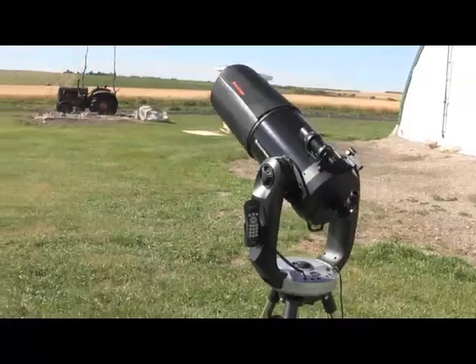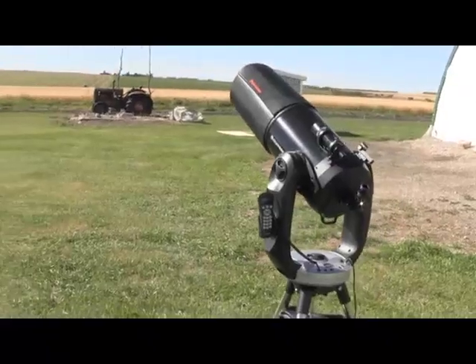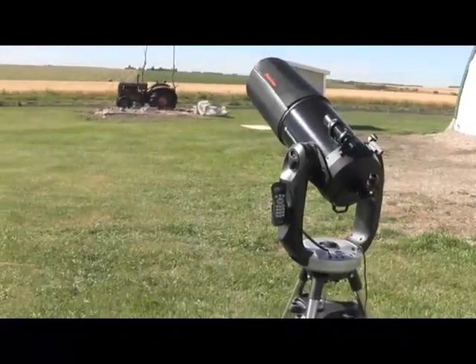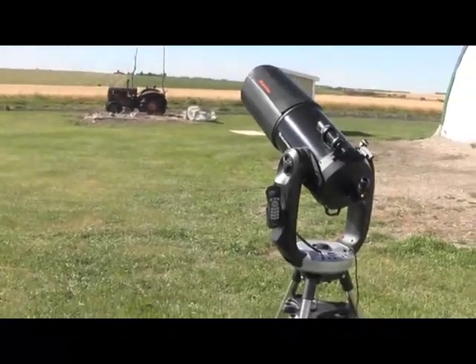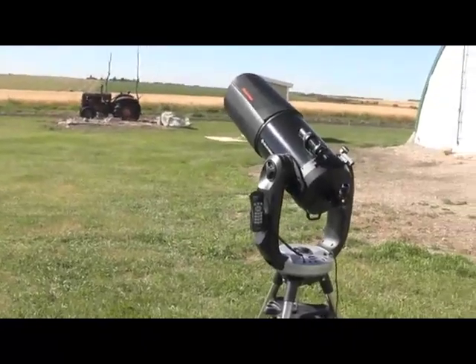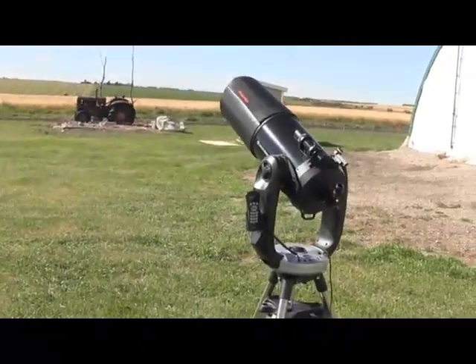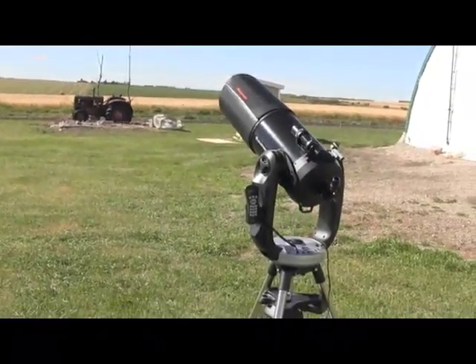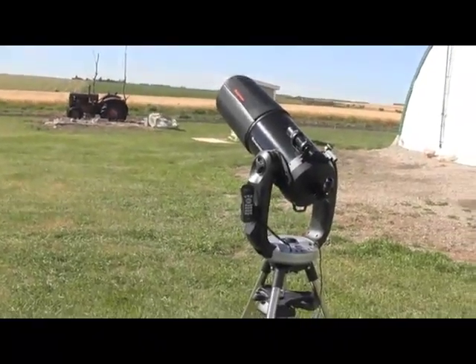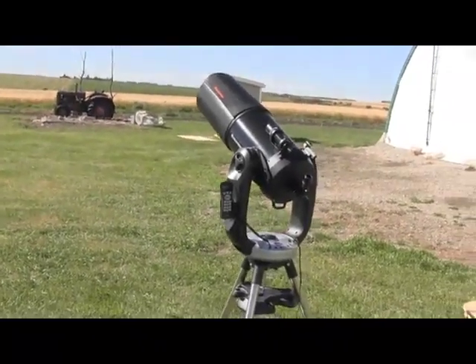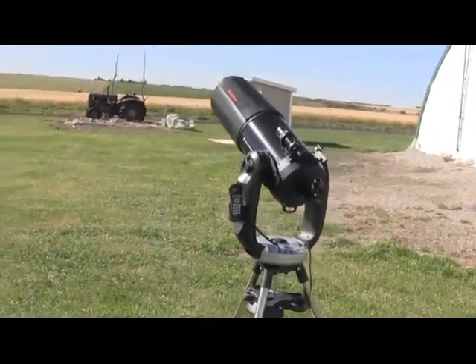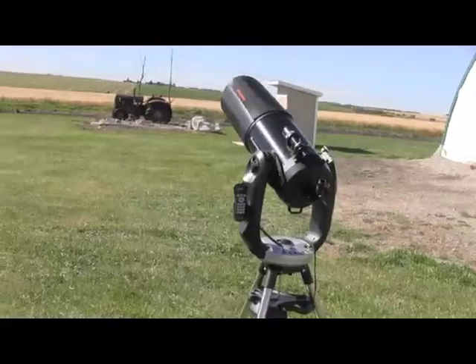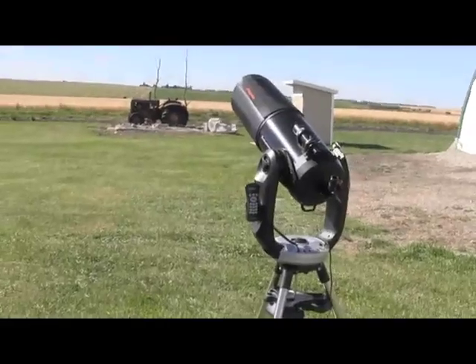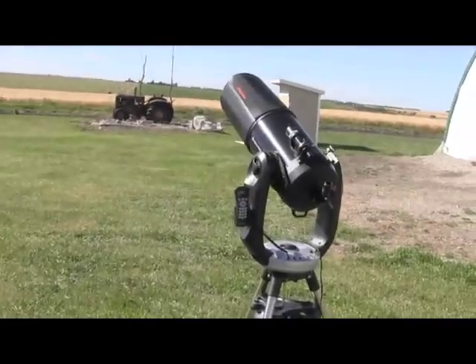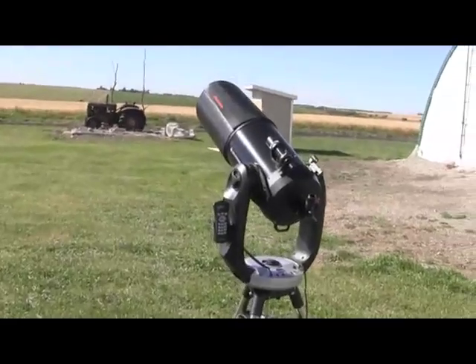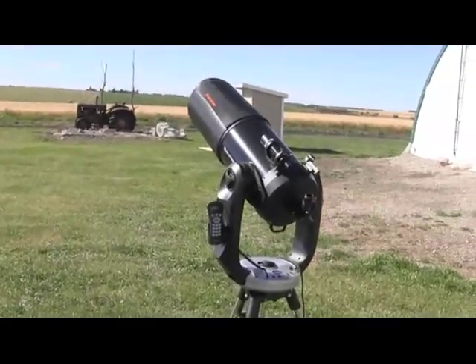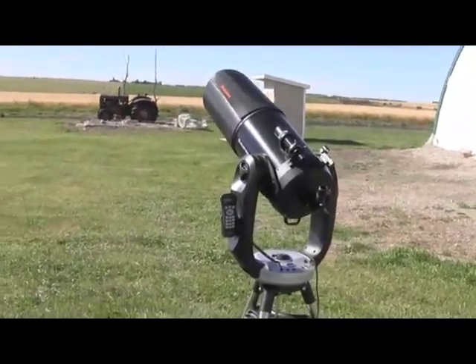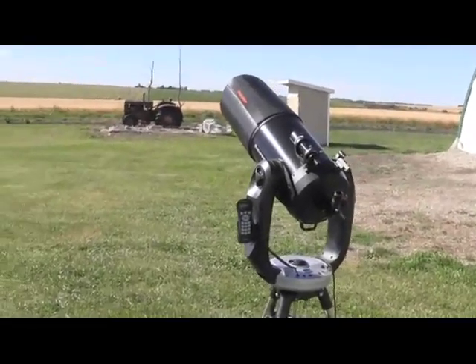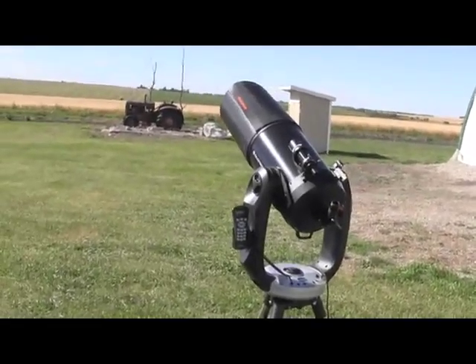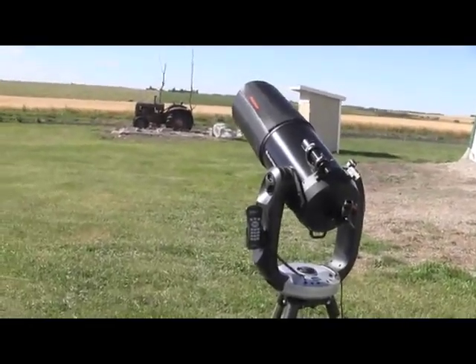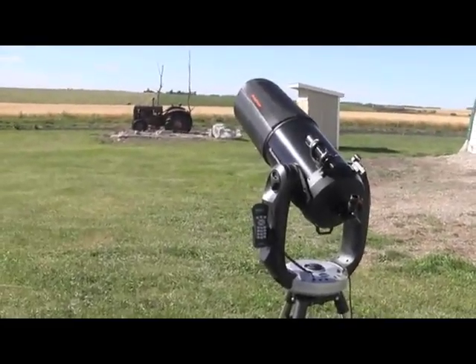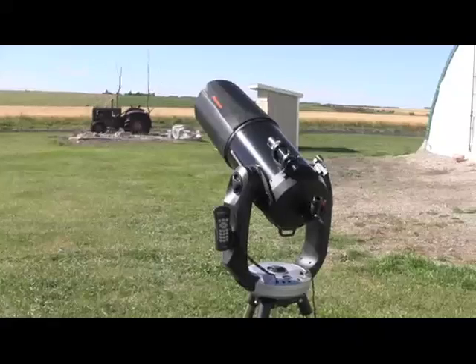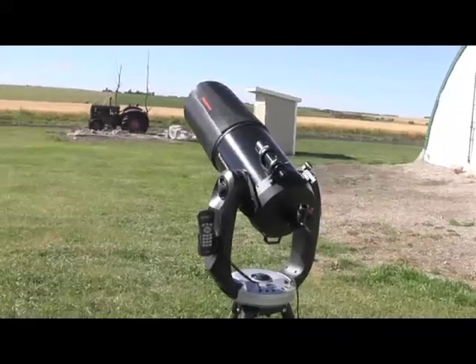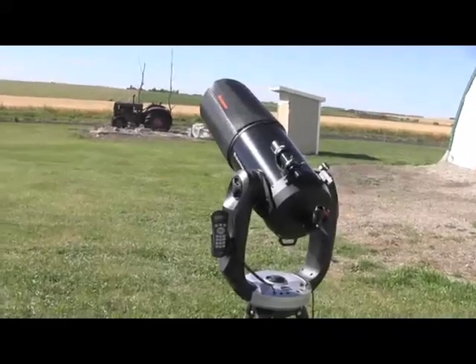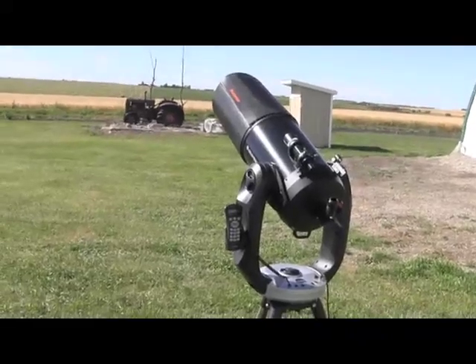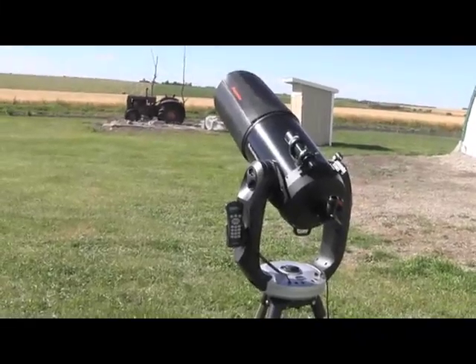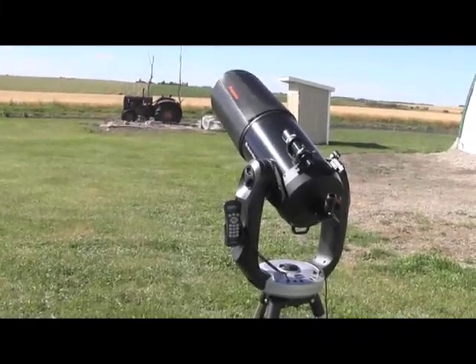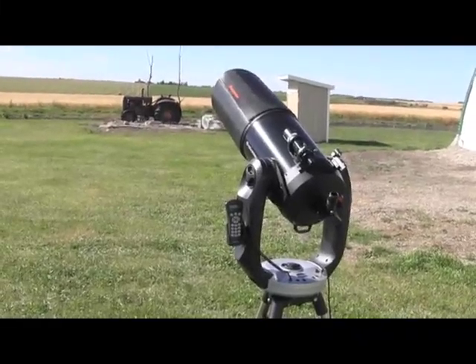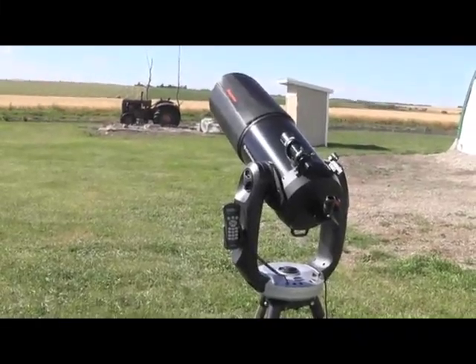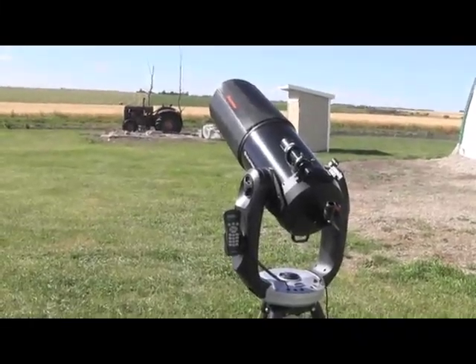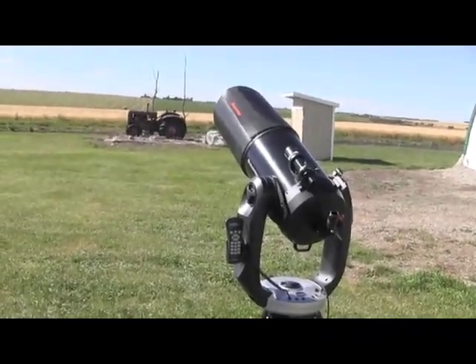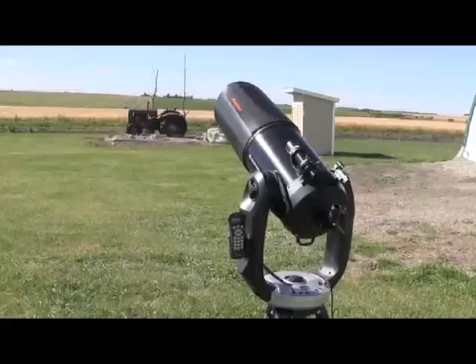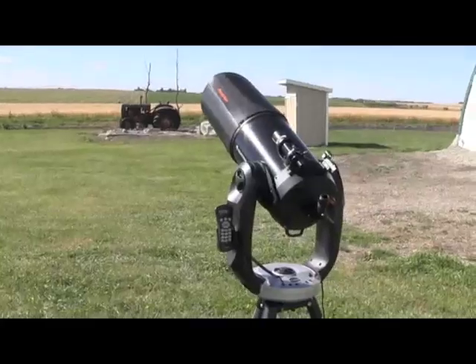There was a beautiful conjunction of the moon with Venus this morning in the morning sky before the sun came up. But that means that during the daytime we can also find the moon and use the scope to align on that and then hopefully swing over to have a view of Venus as well.